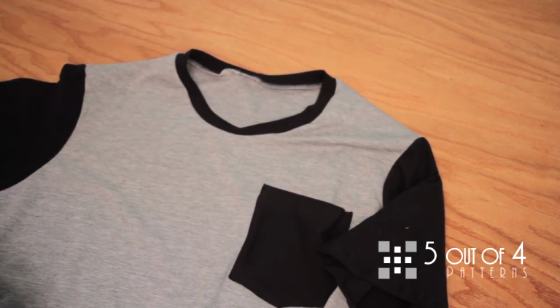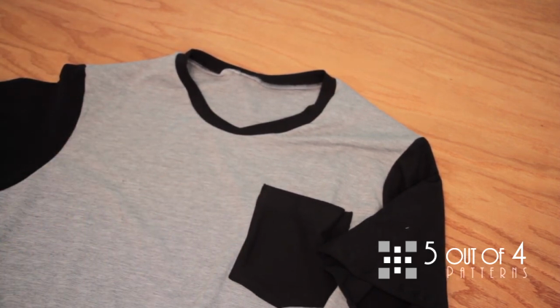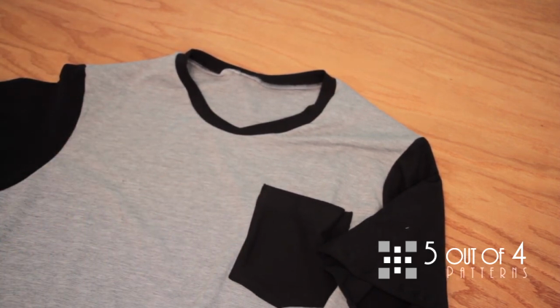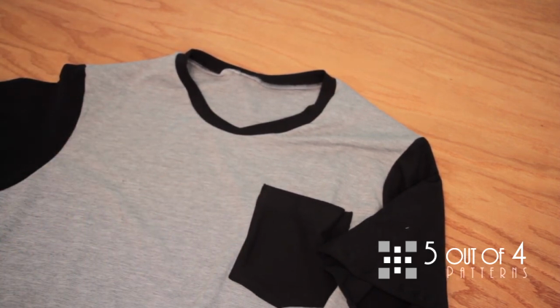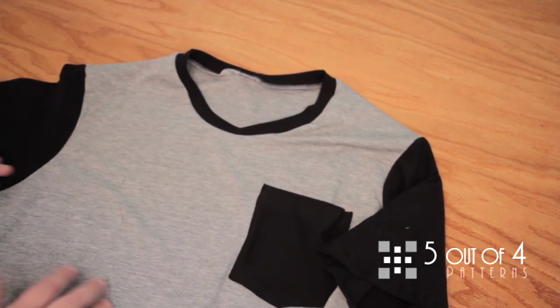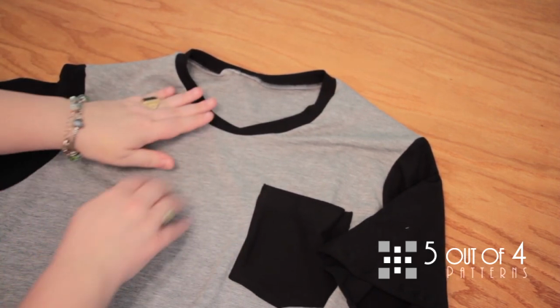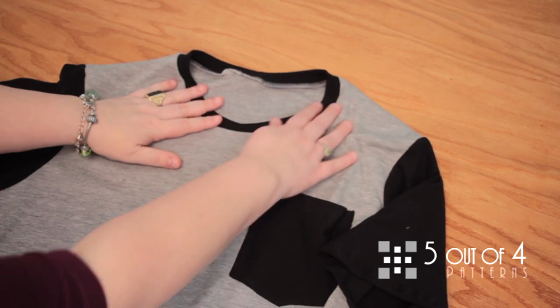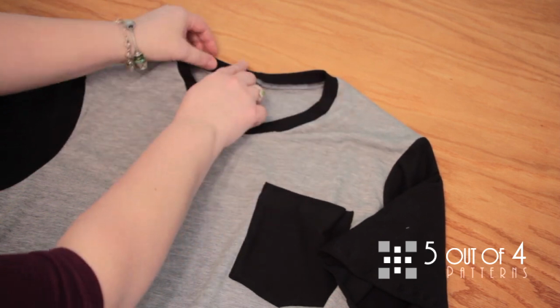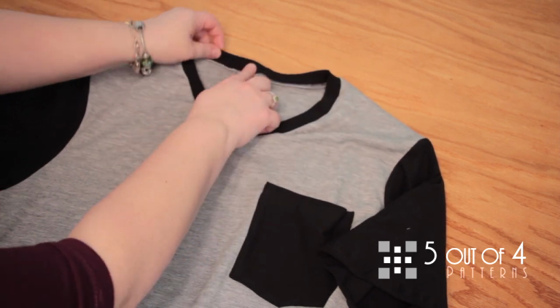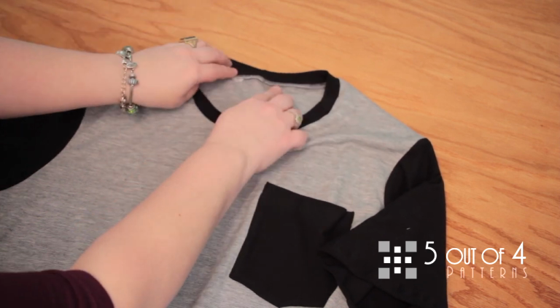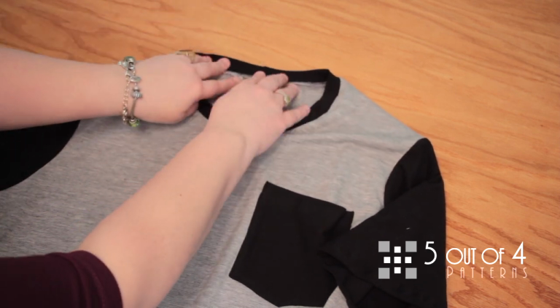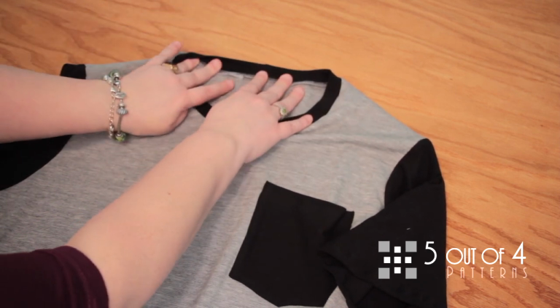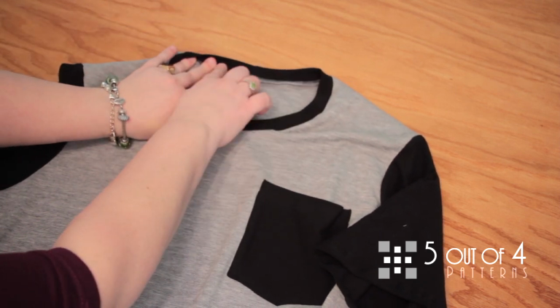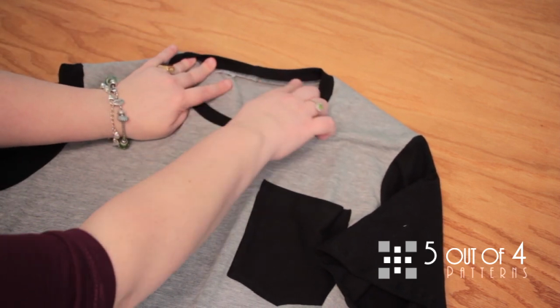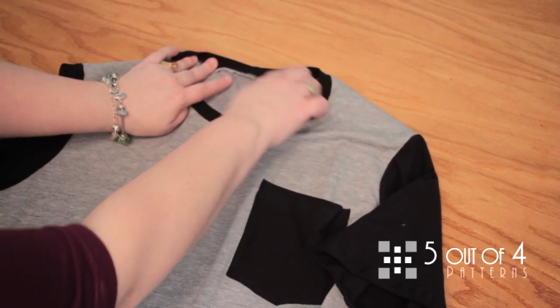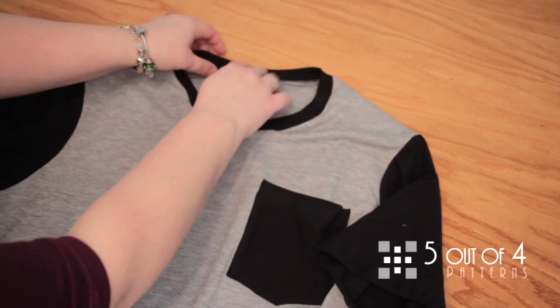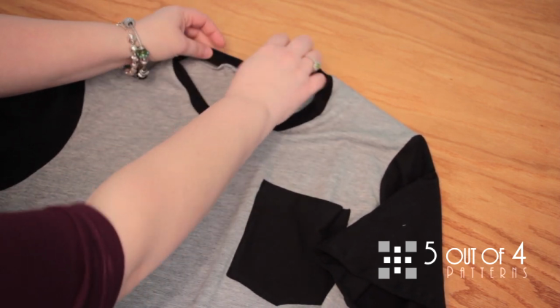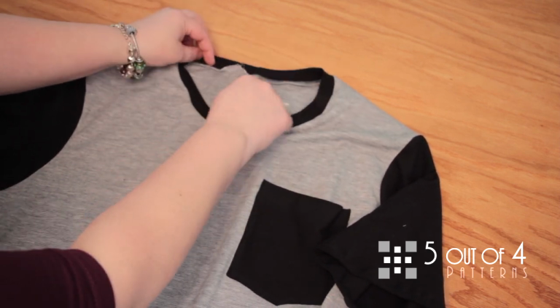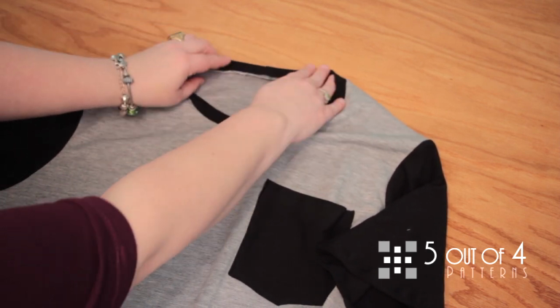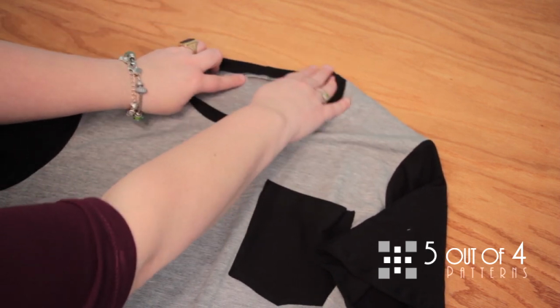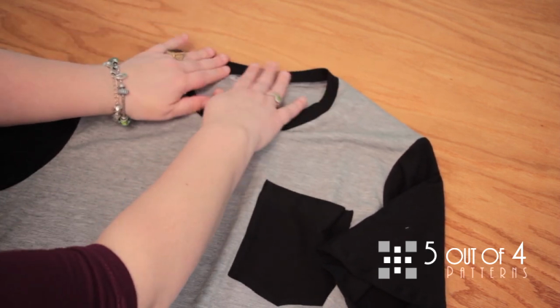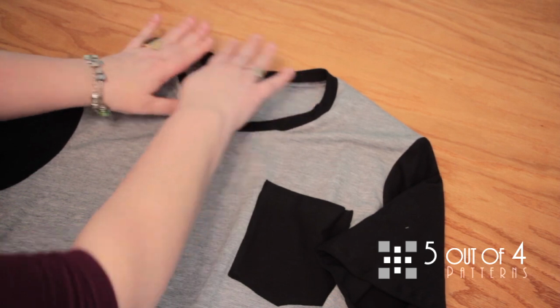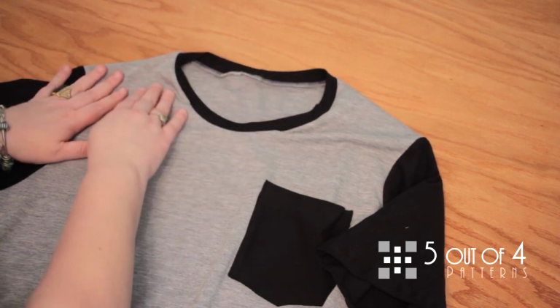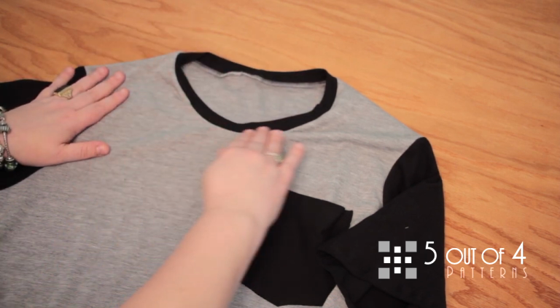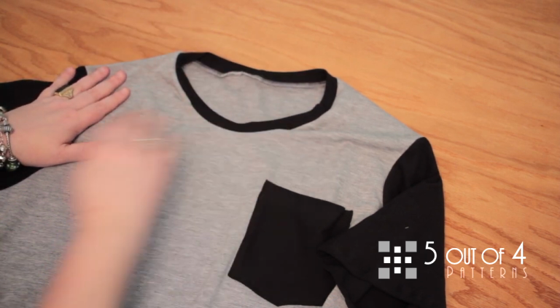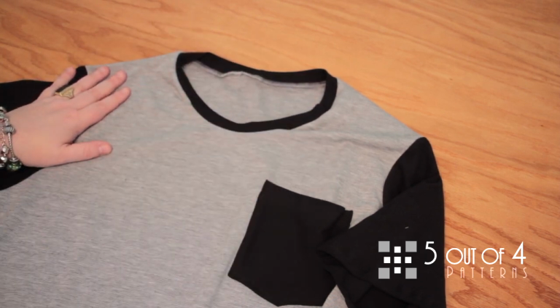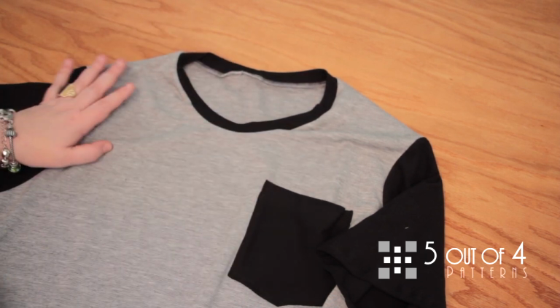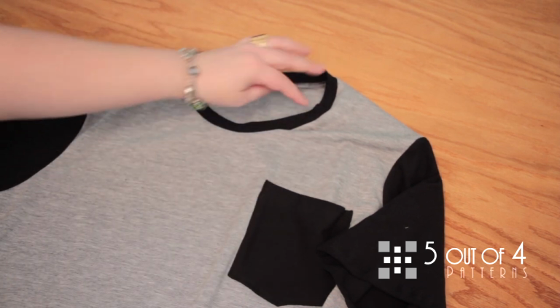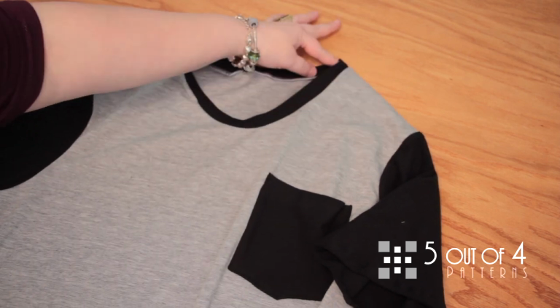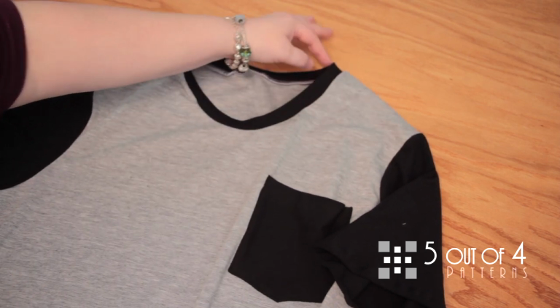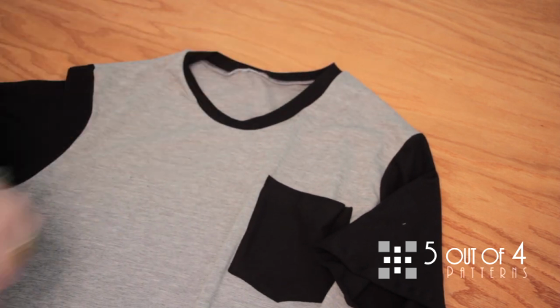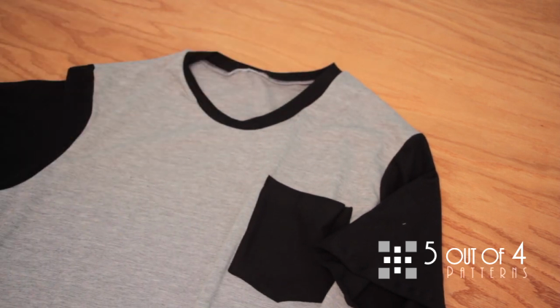We are going to press the seam allowance down — it's a little bubbly and just needs to be pressed down — and then top stitch. I'll be right back to show you the final product.